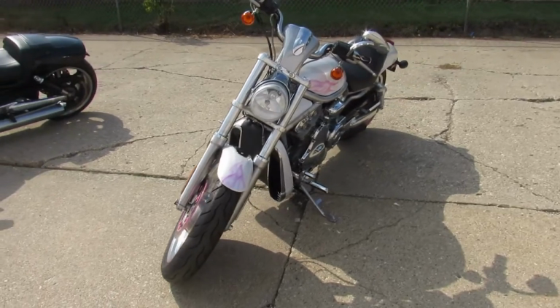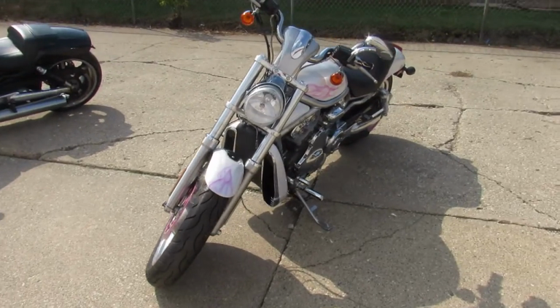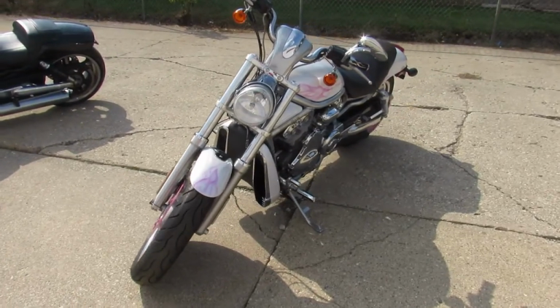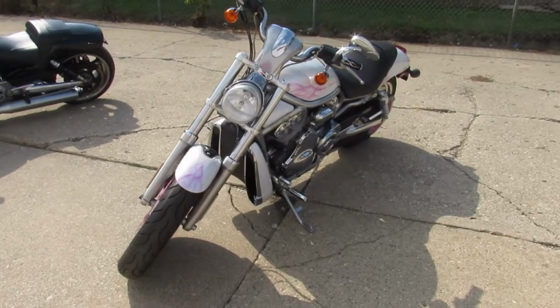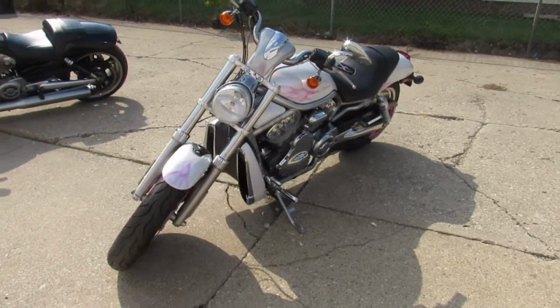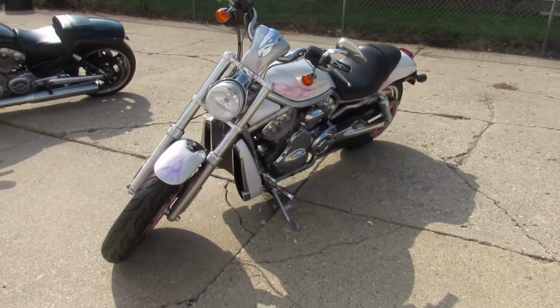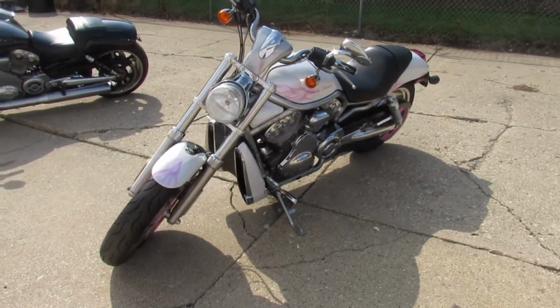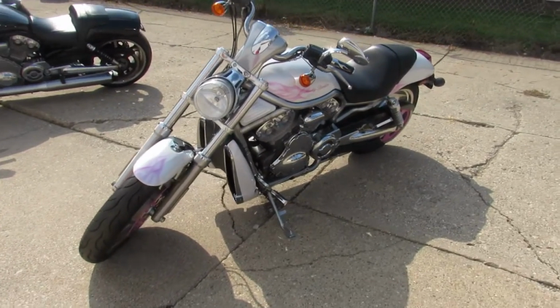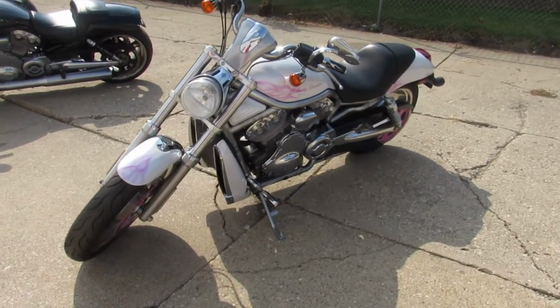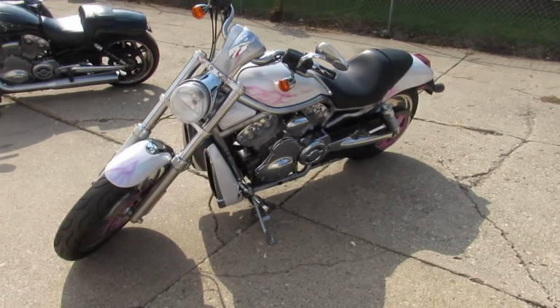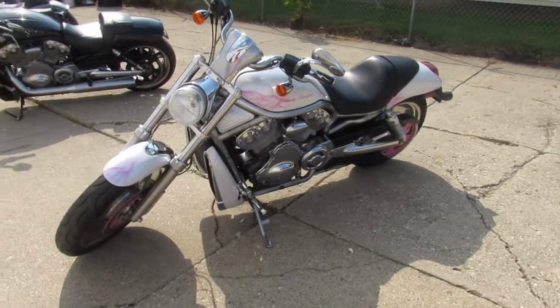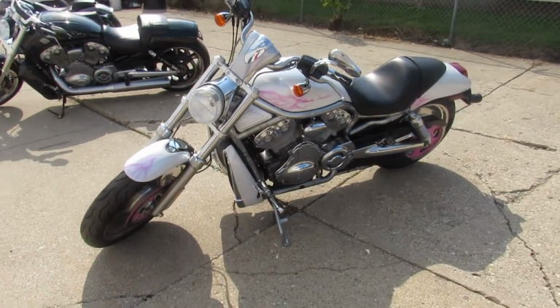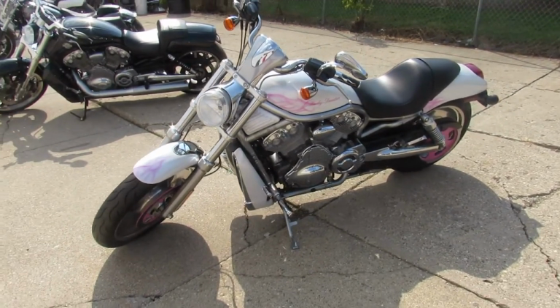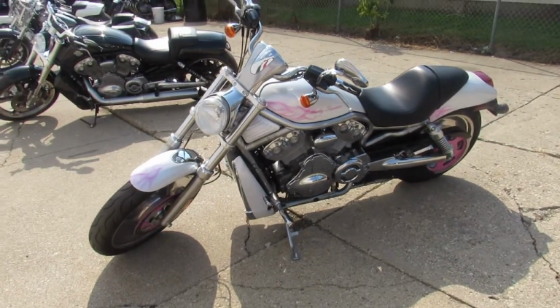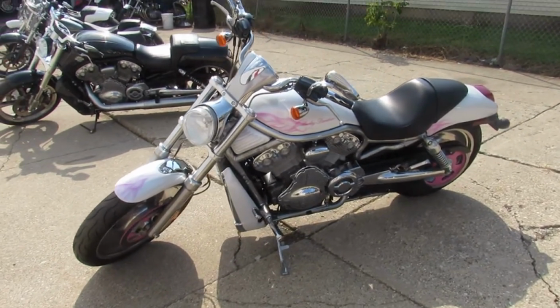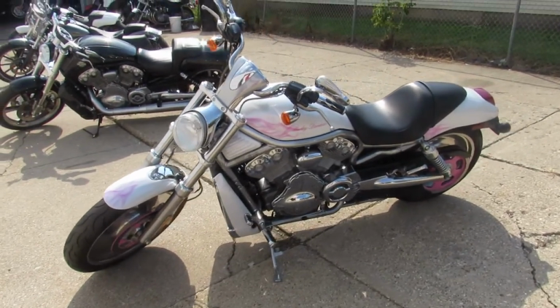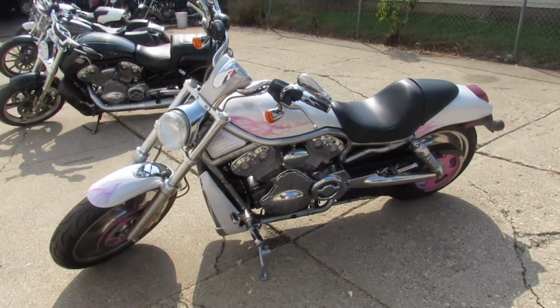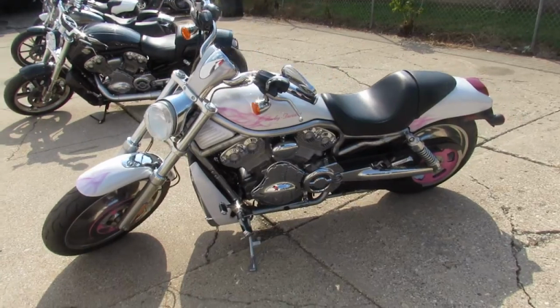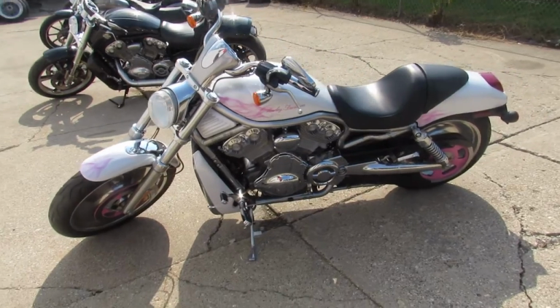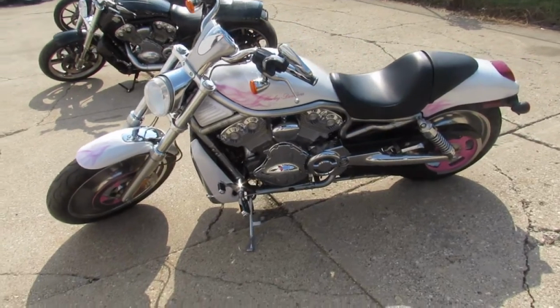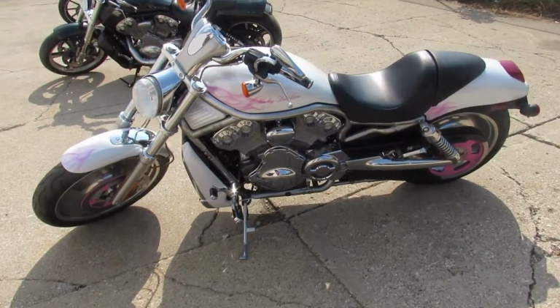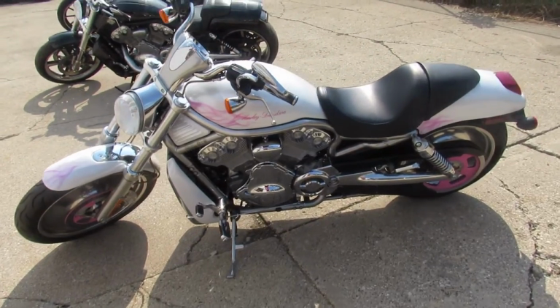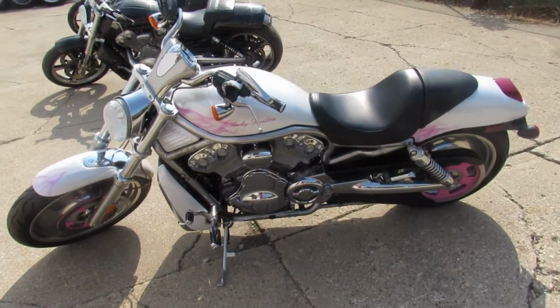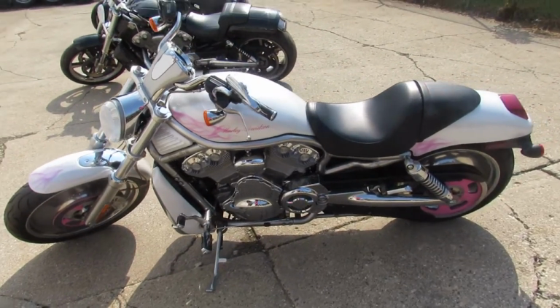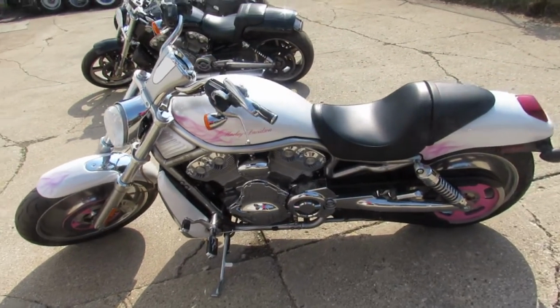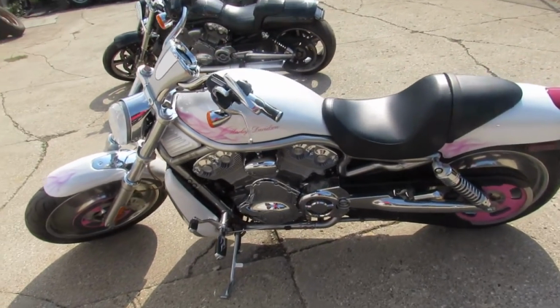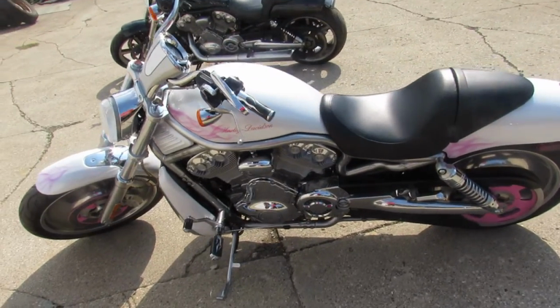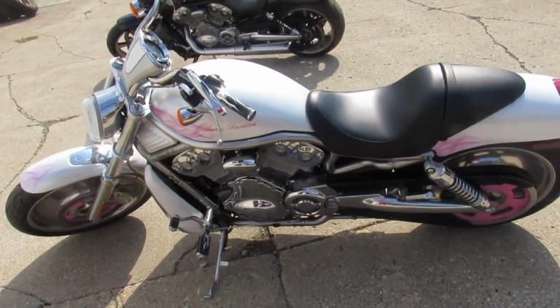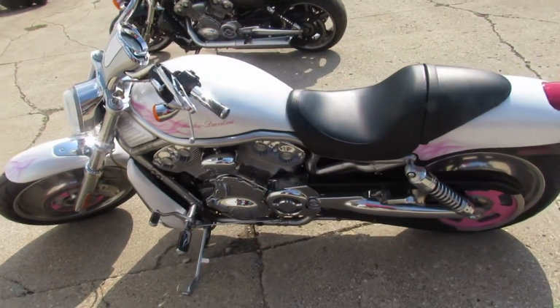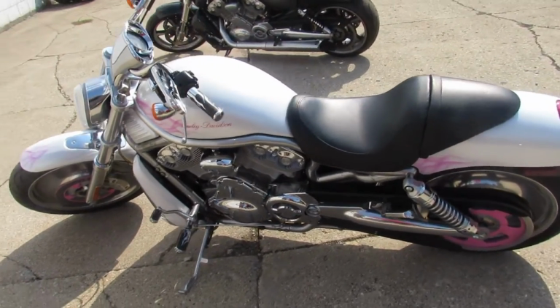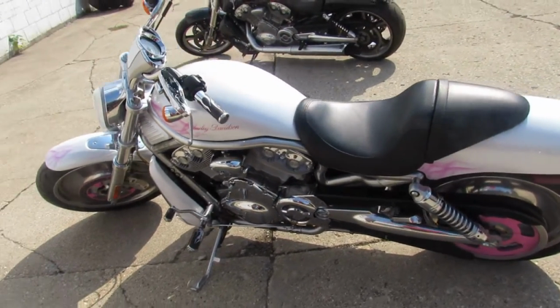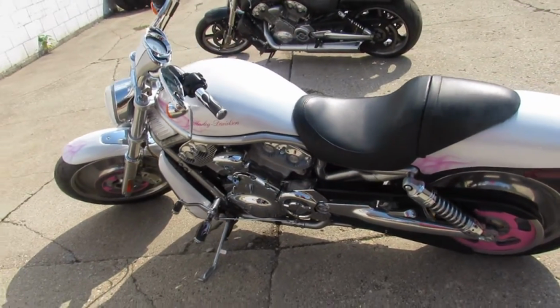Pearl white paint with pink ghost flames. One sharp V-Rod — you guys are going to turn heads everywhere you go. It's just been serviced here; all the fluids have been changed.